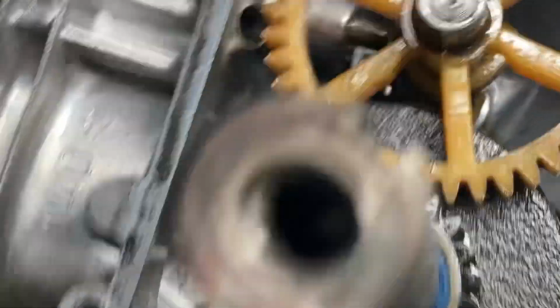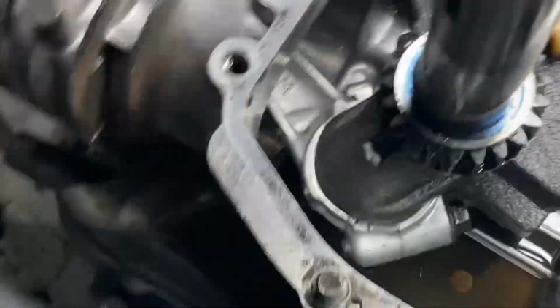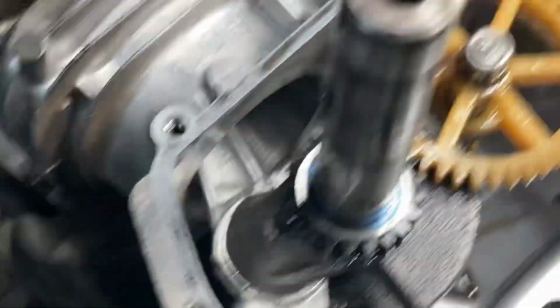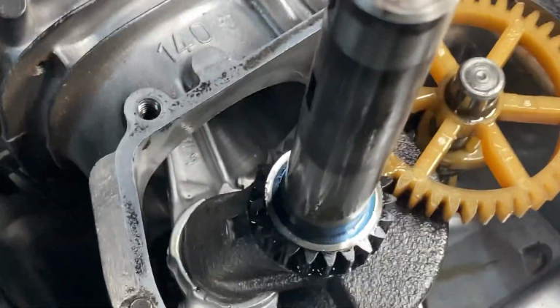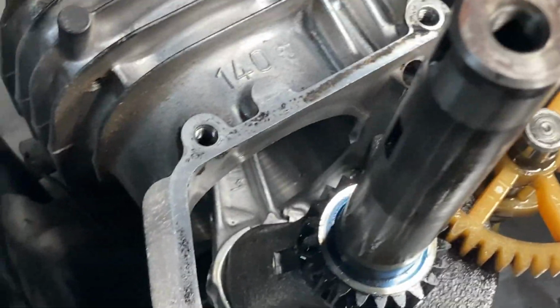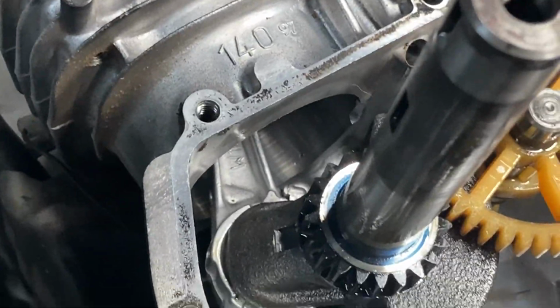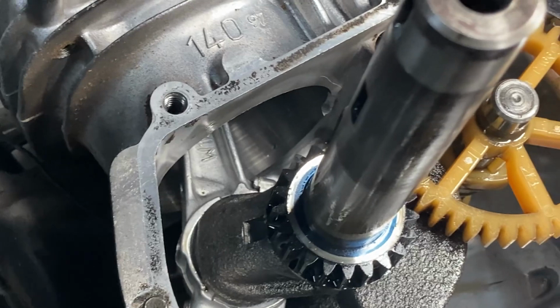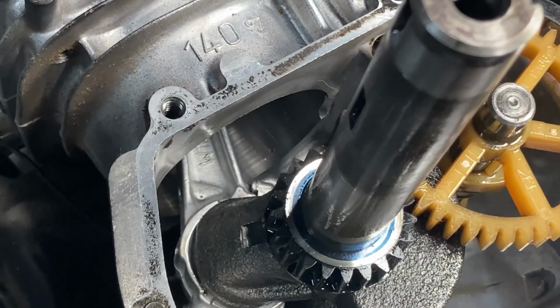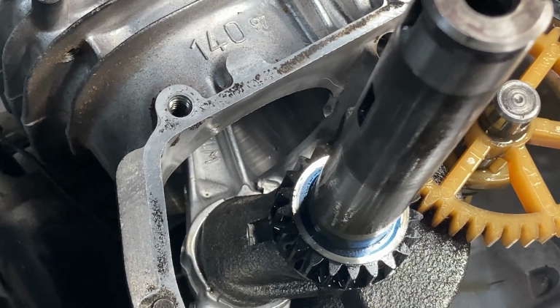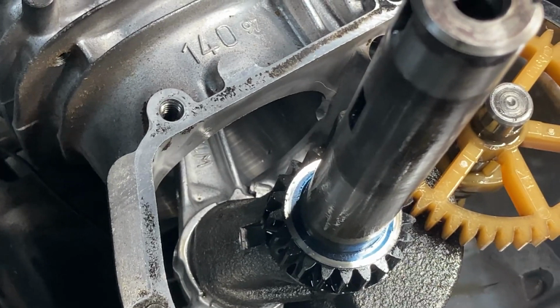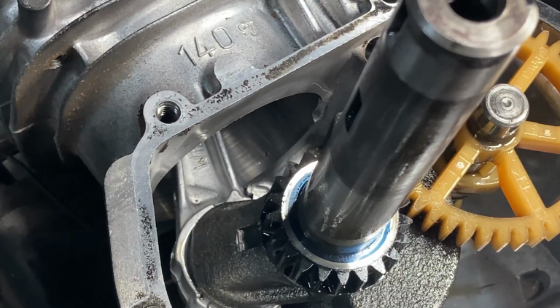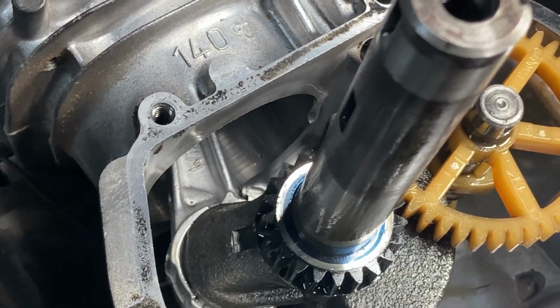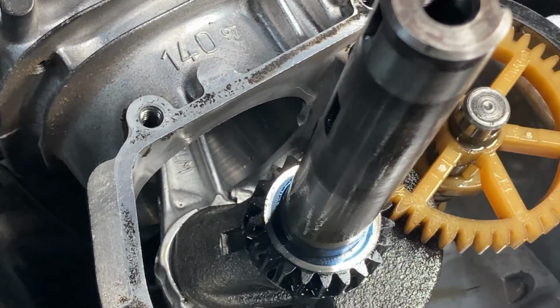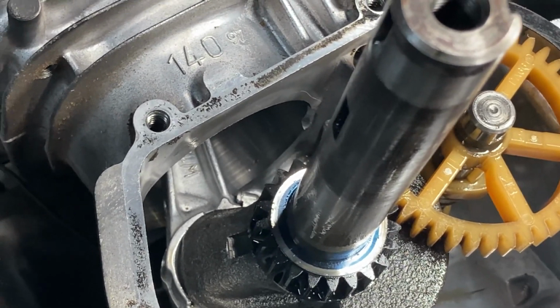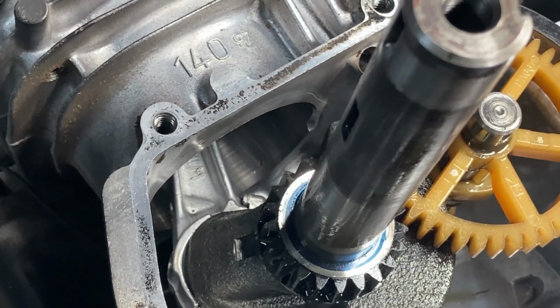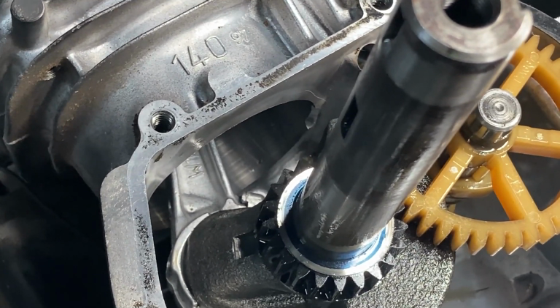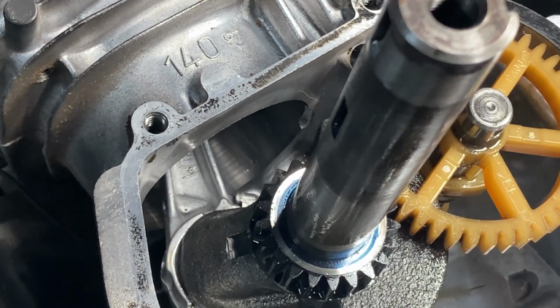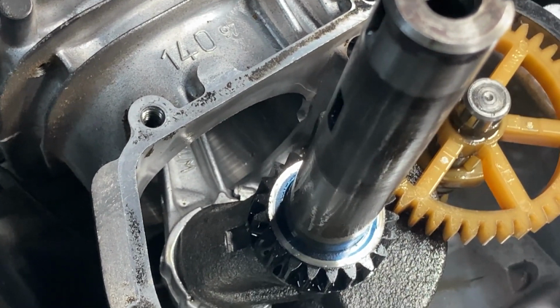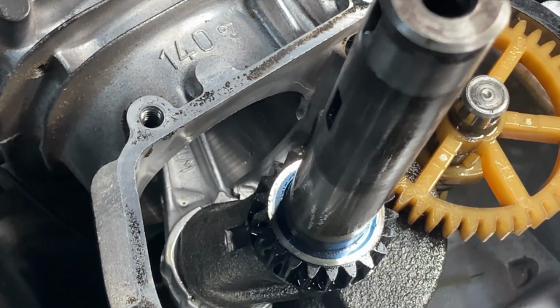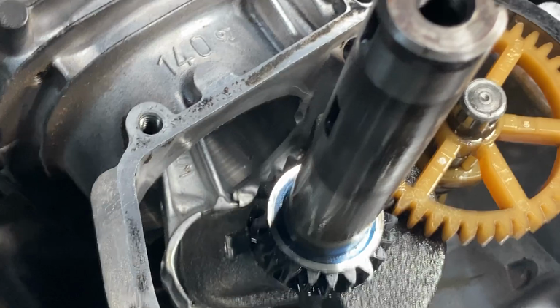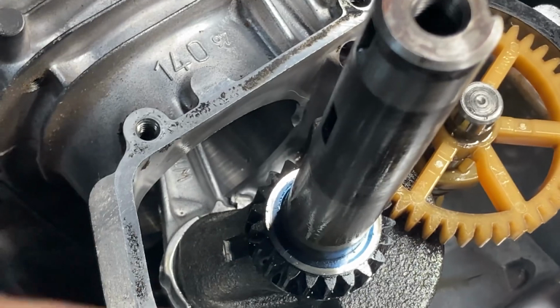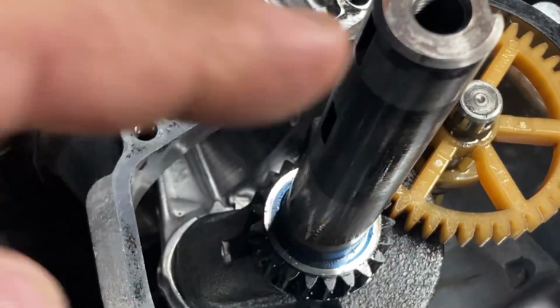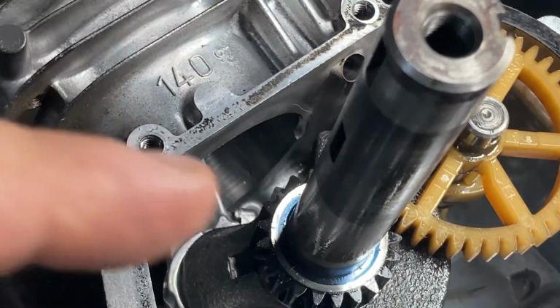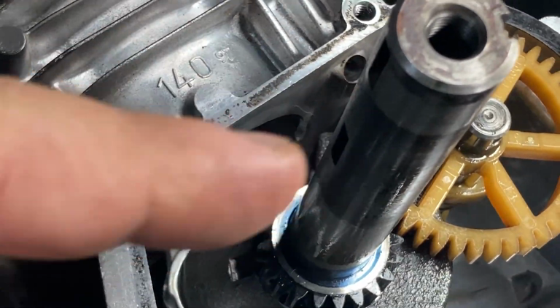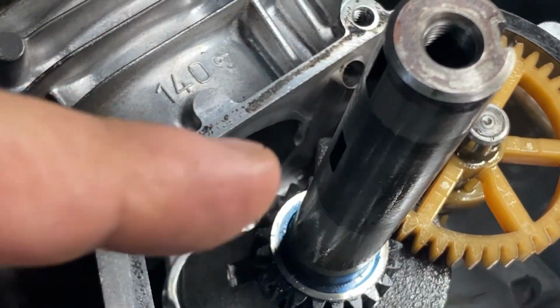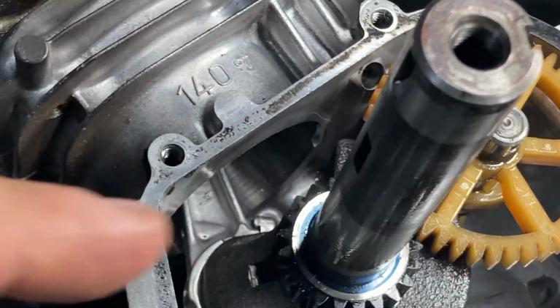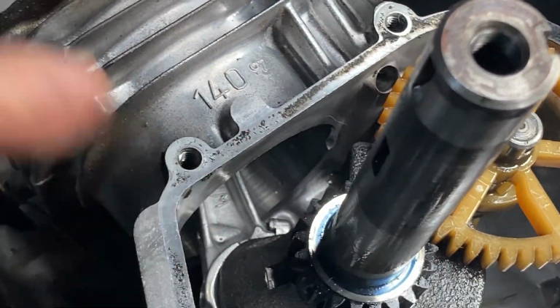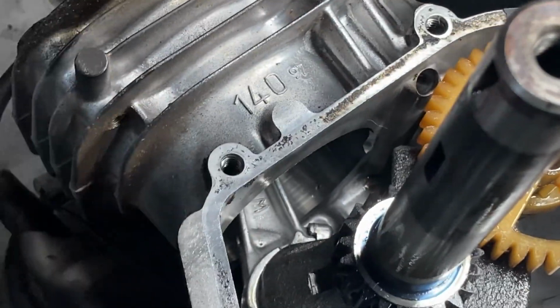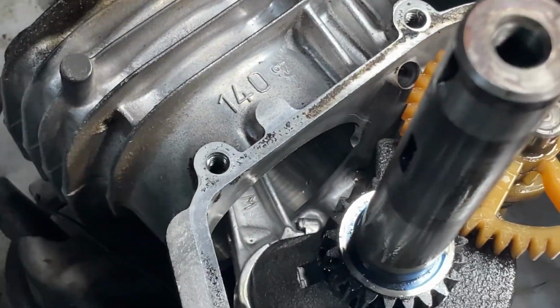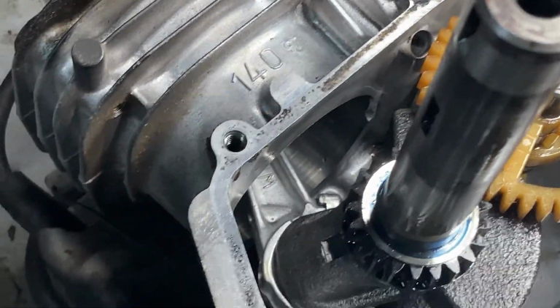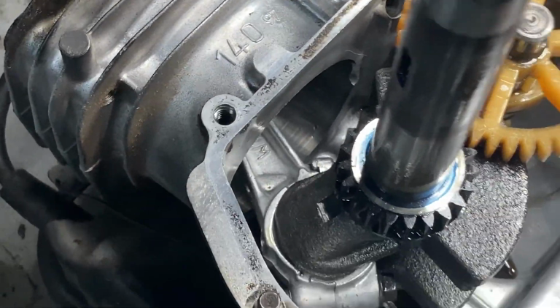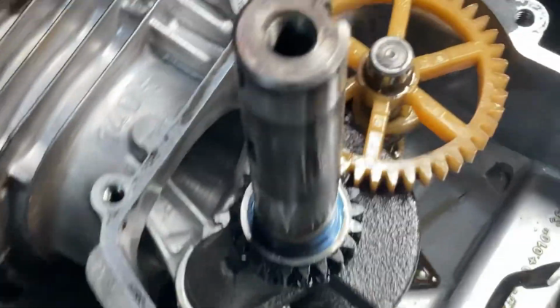But look at where the rod is — it's not at top dead center. Usually with most engines, that keyway and the connecting rod will always be at top dead center when you line them up.